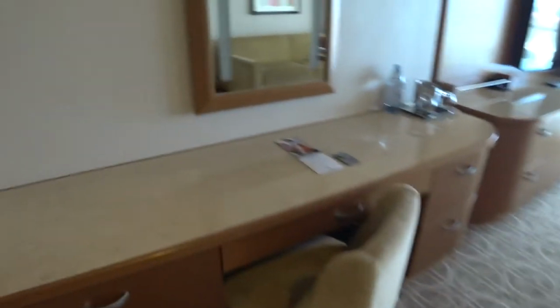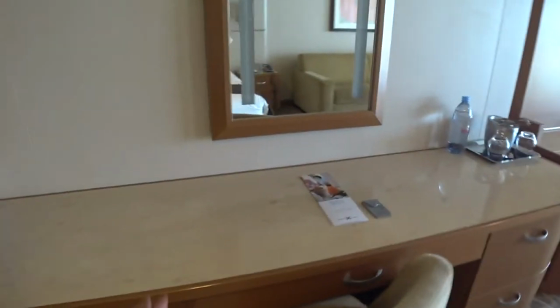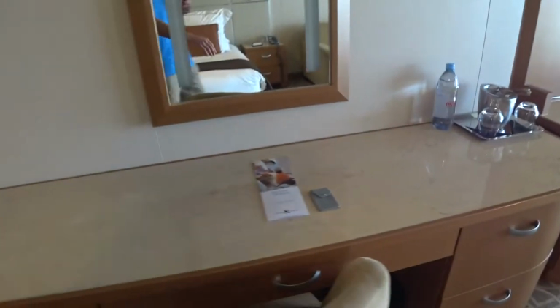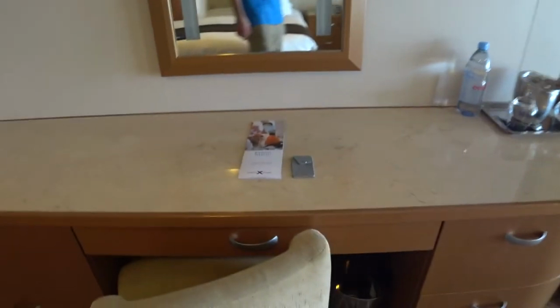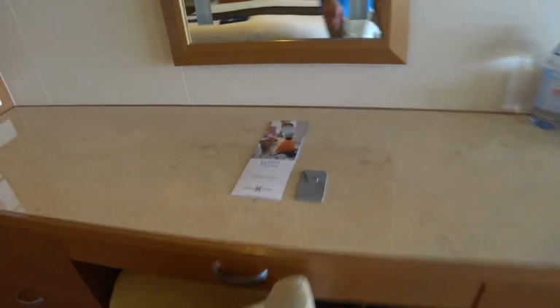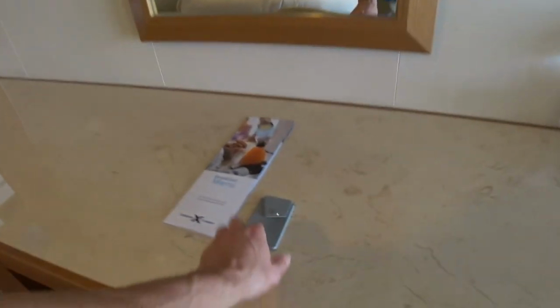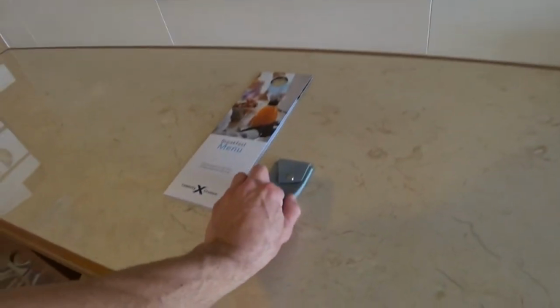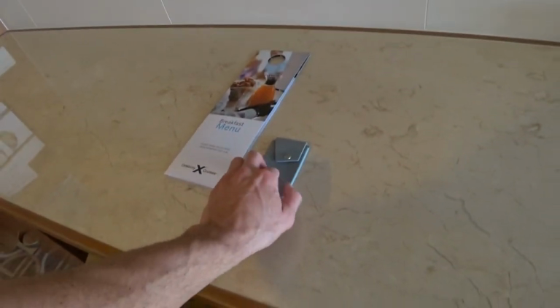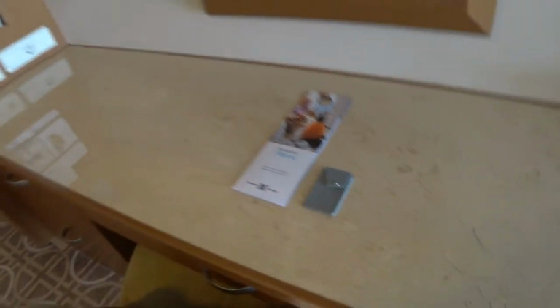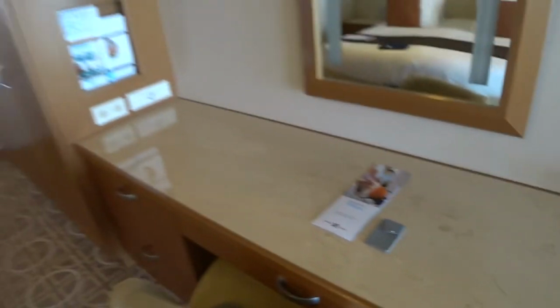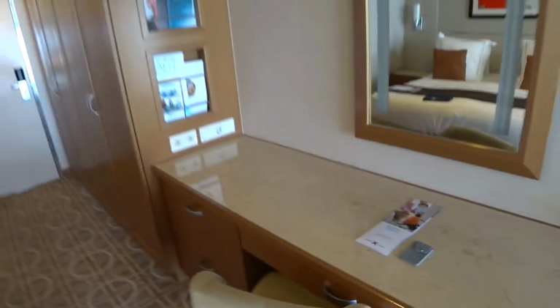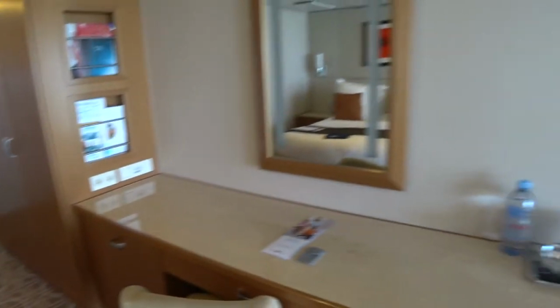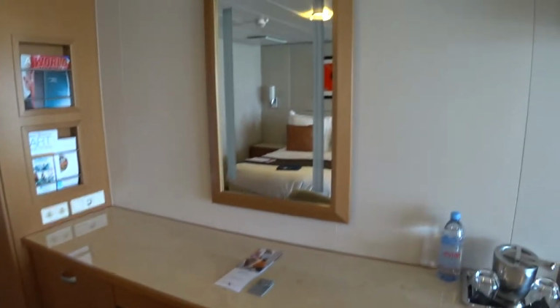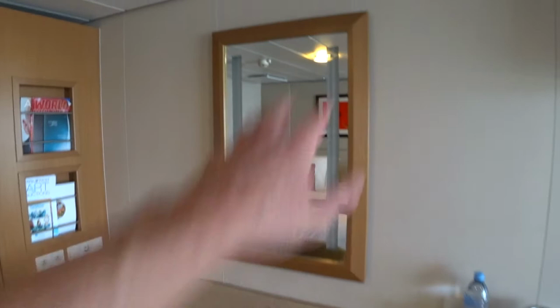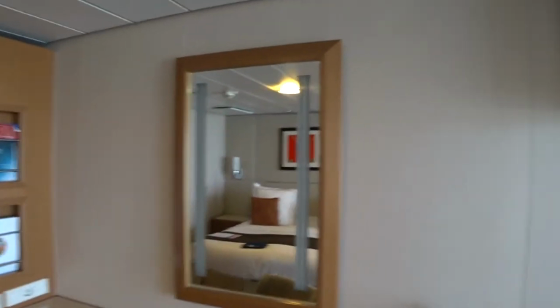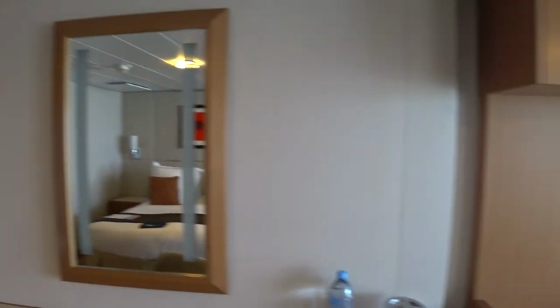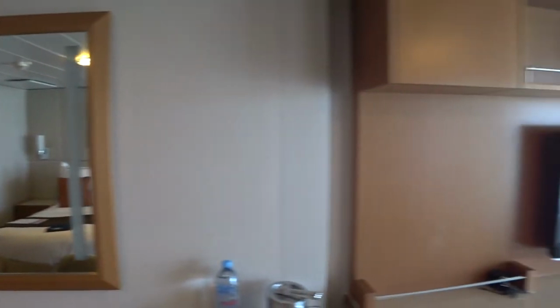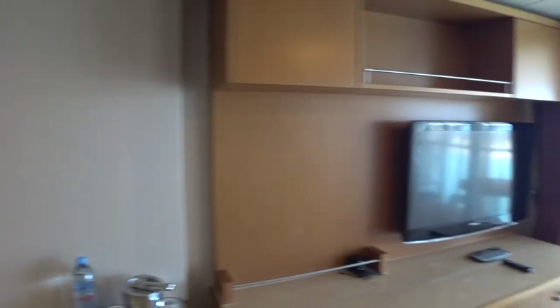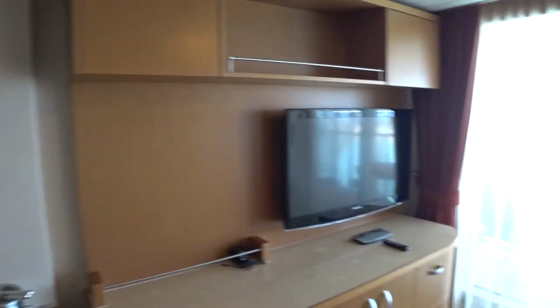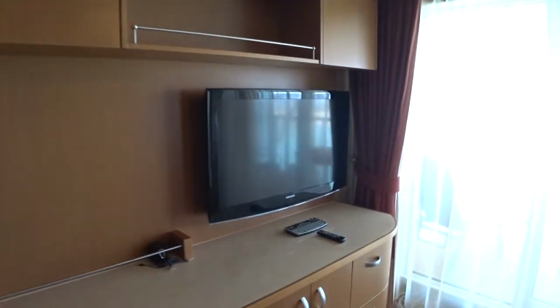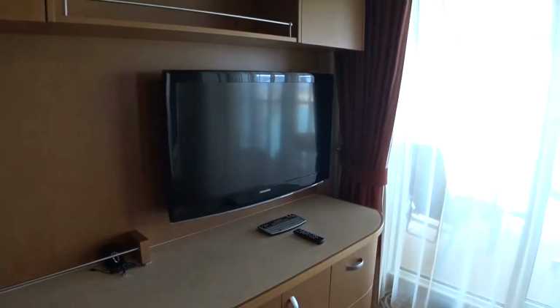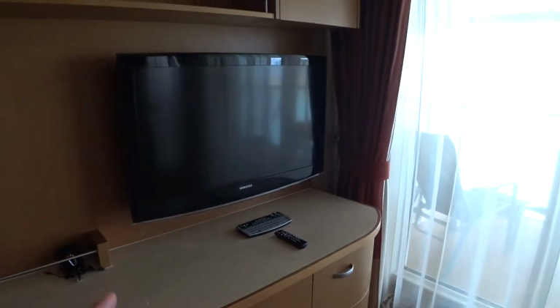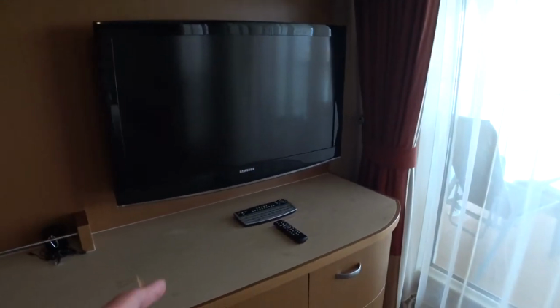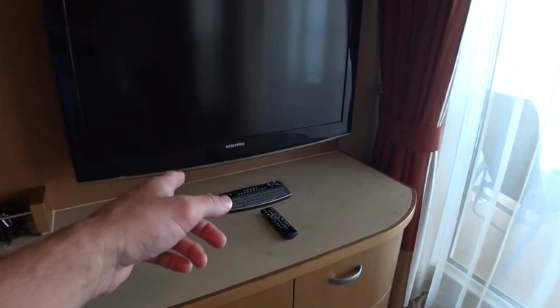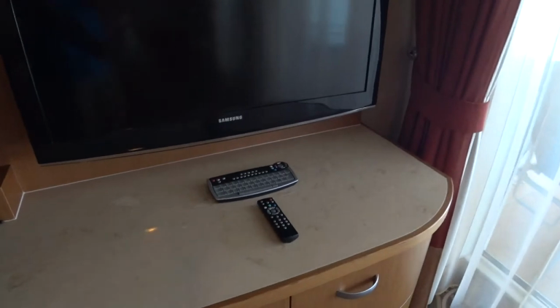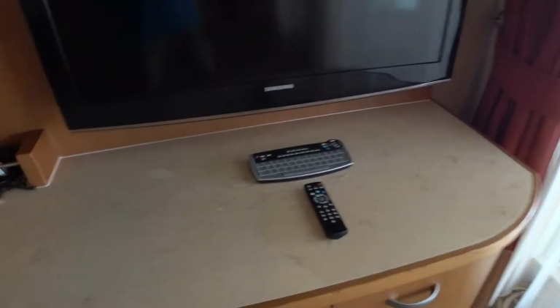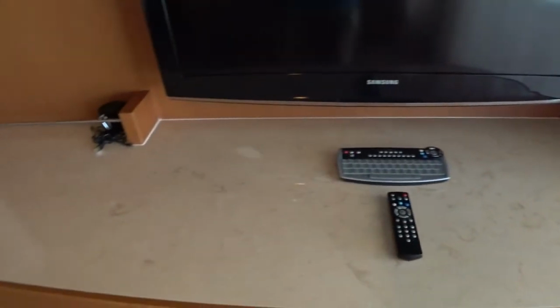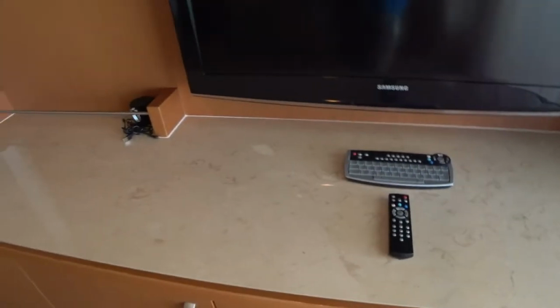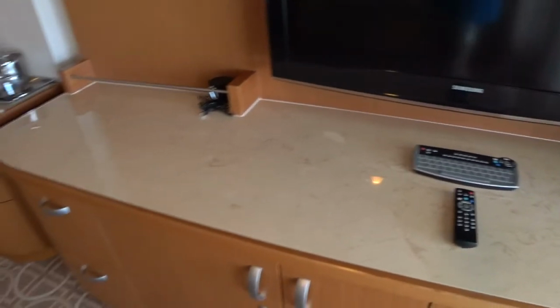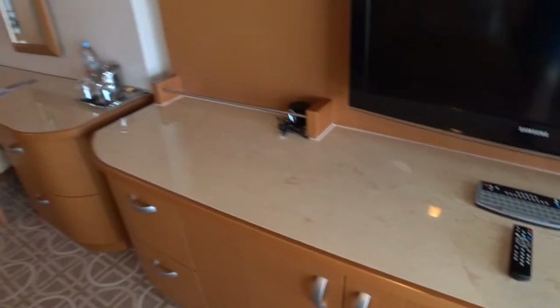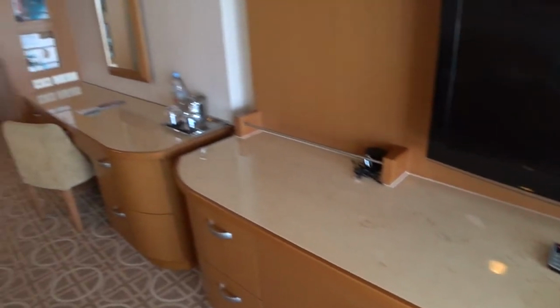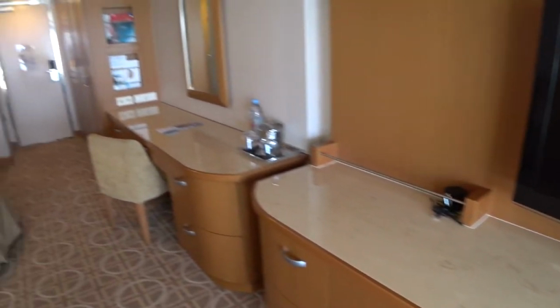You have a writing desk here with a chair. They've got new key card holders — these are neat. And another vanity mirror here as well. There's a Samsung flat-screen TV with keyboard remote controls and an infotainment system.